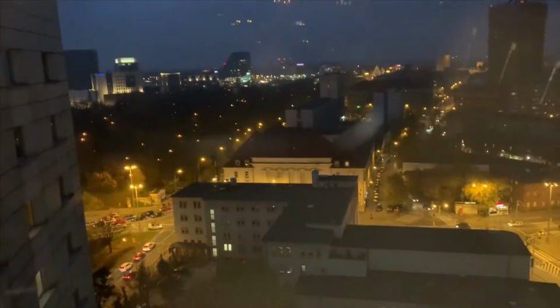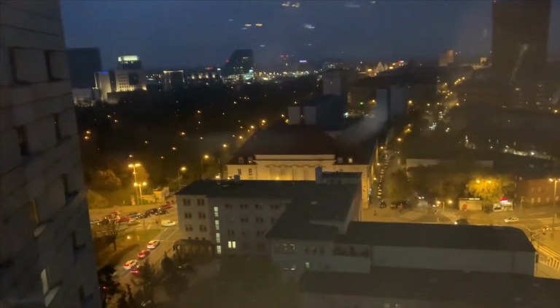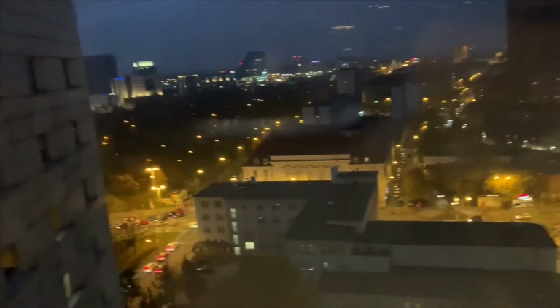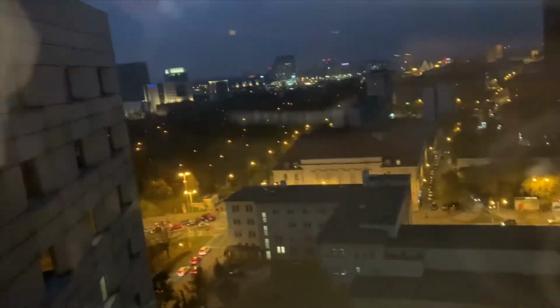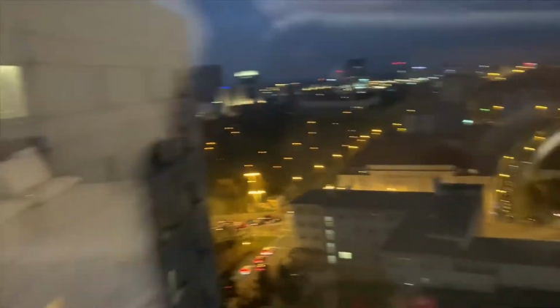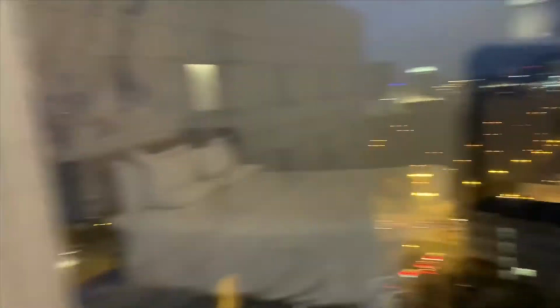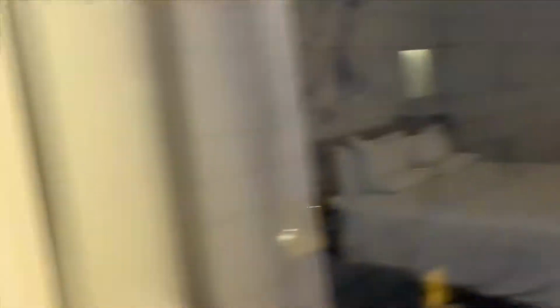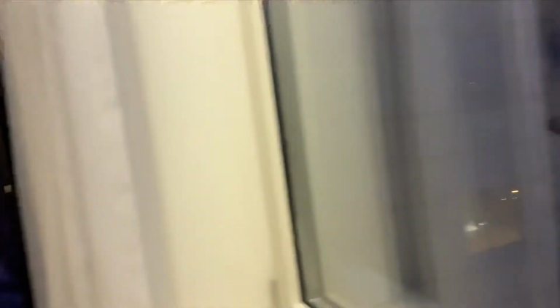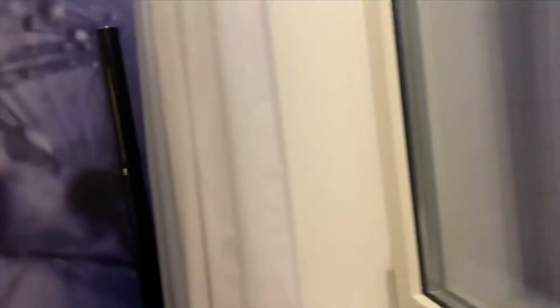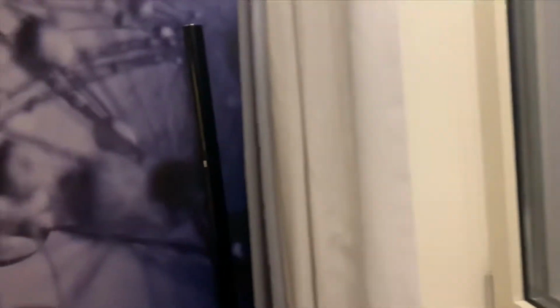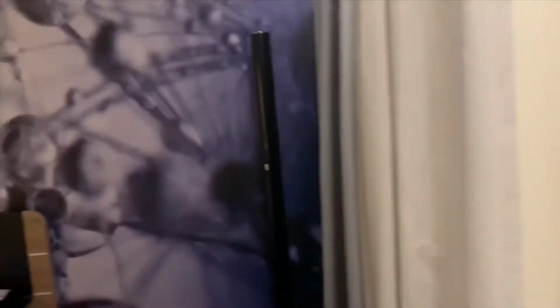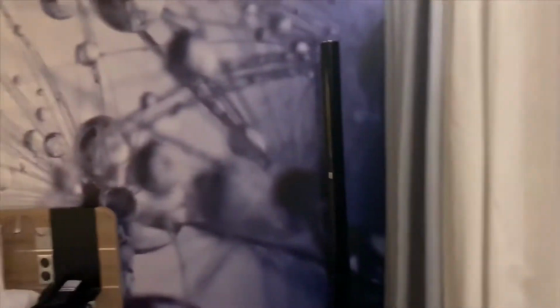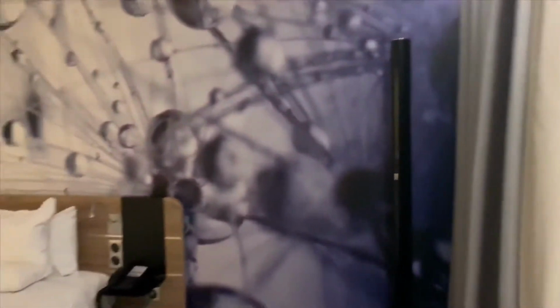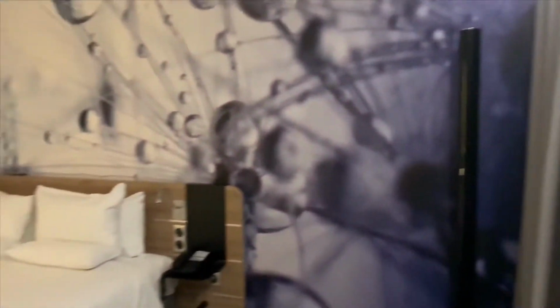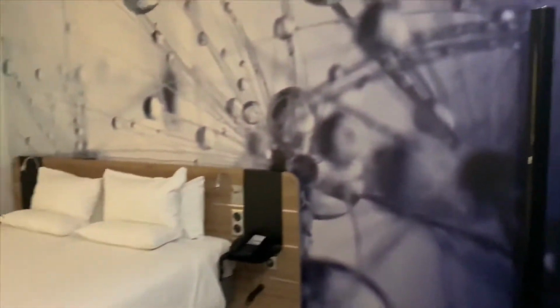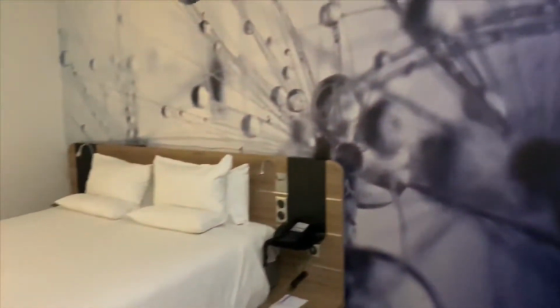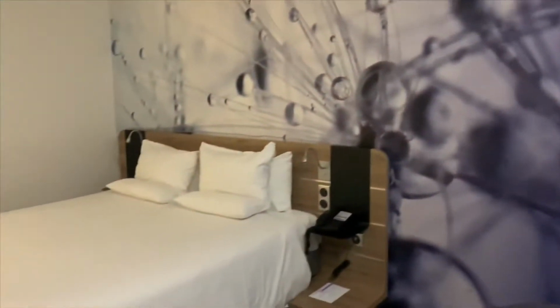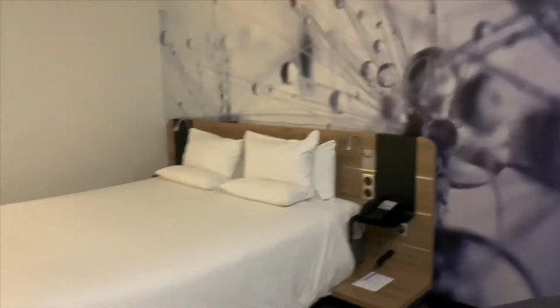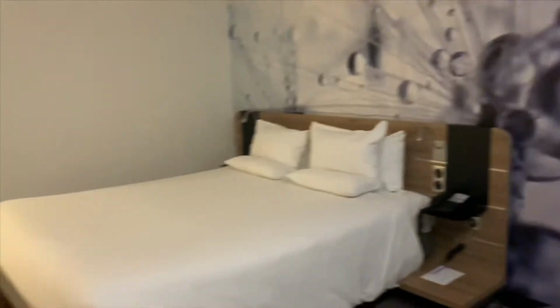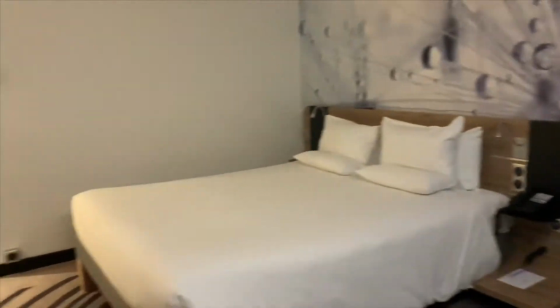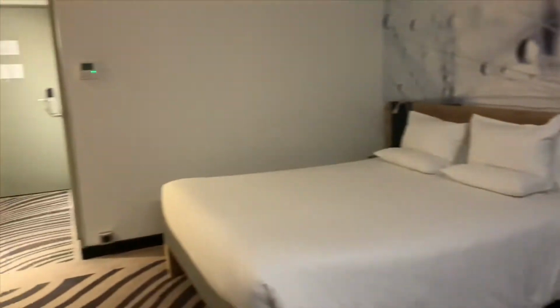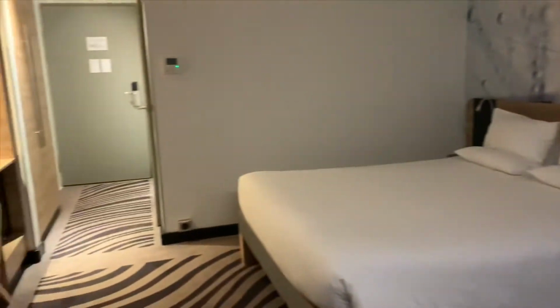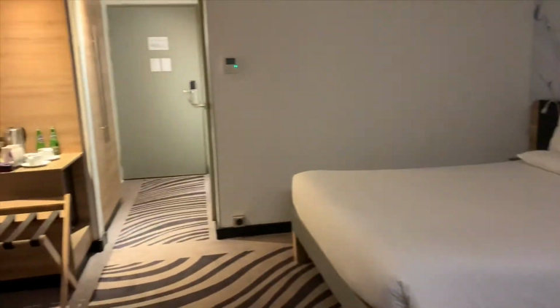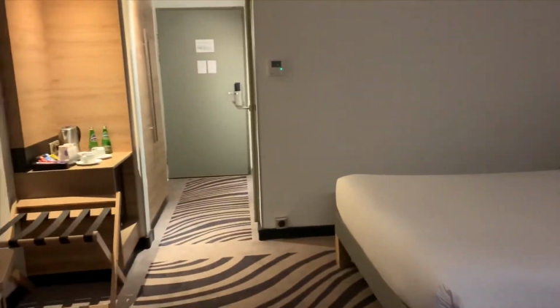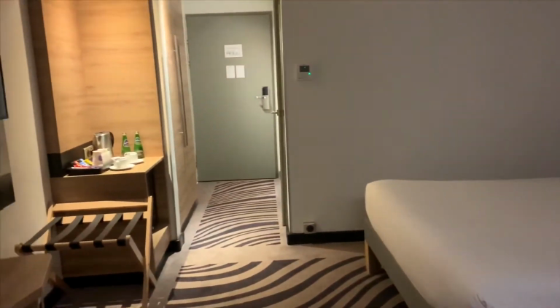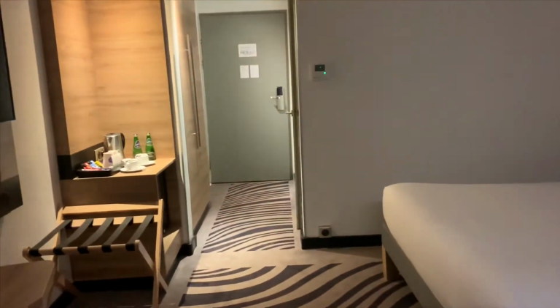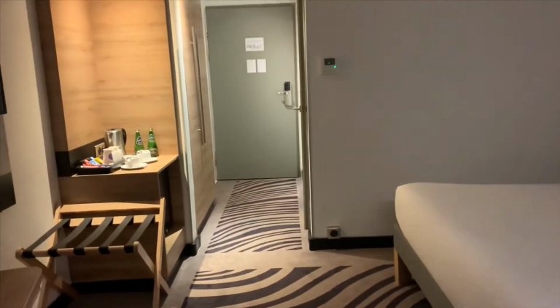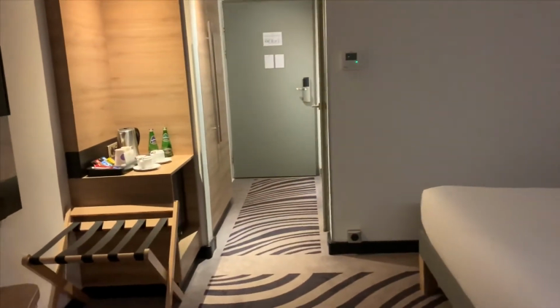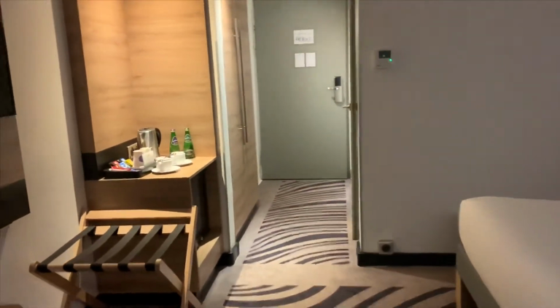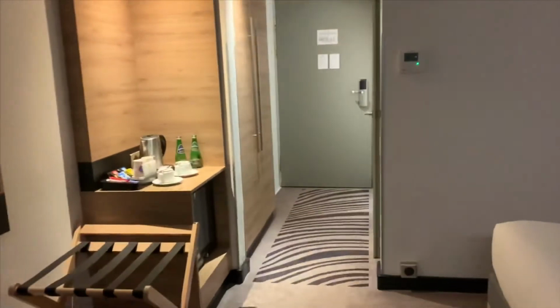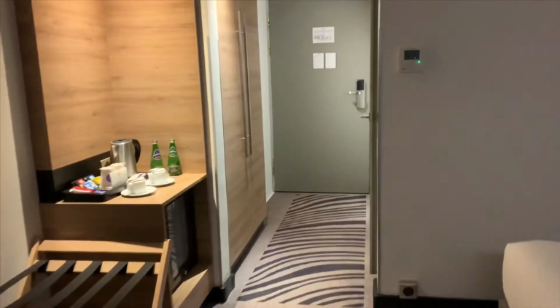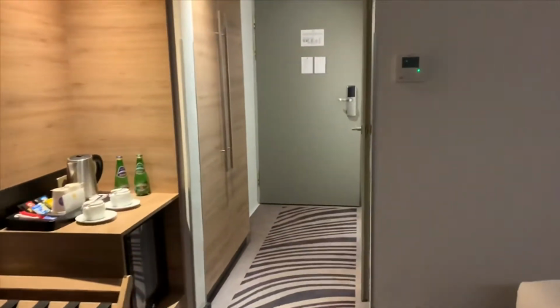This is the 16th floor in the Novo Hotel in Poznań, Poland. Let's go check the bathroom before we go.